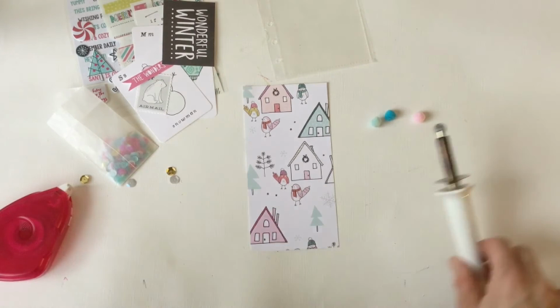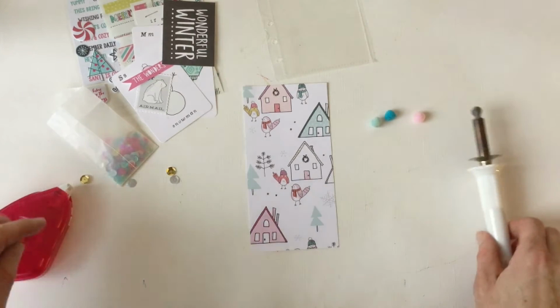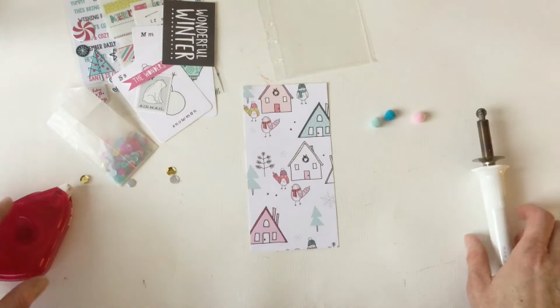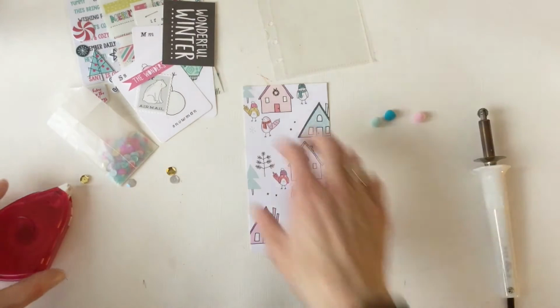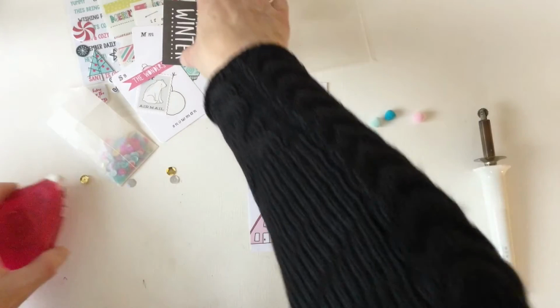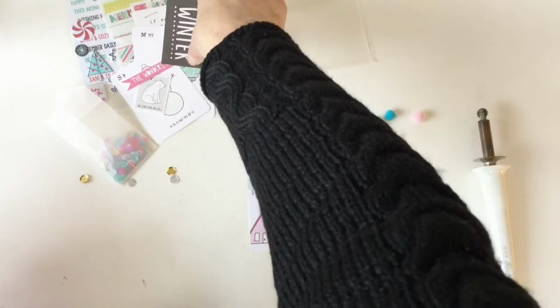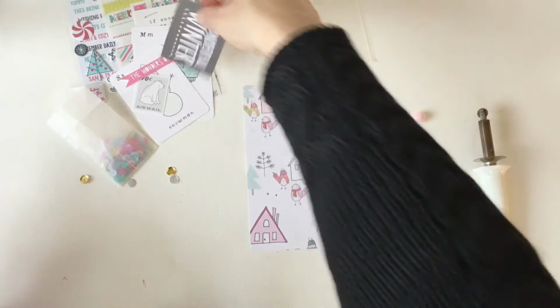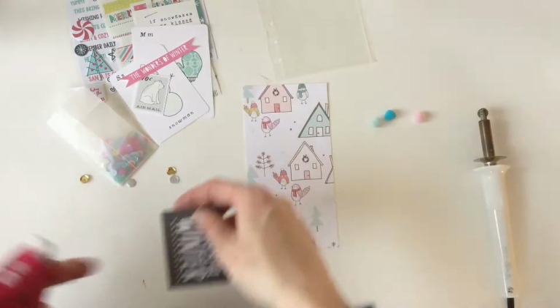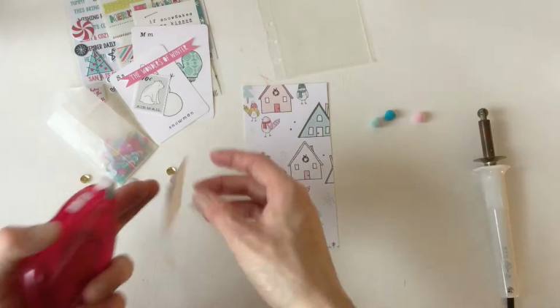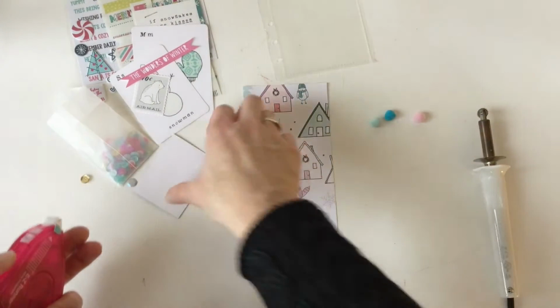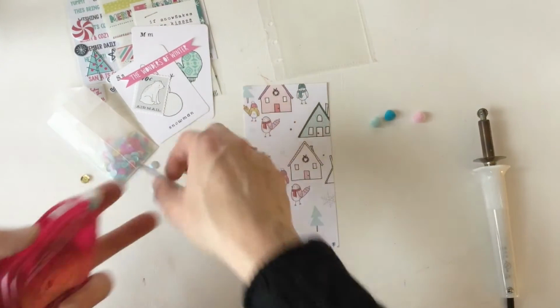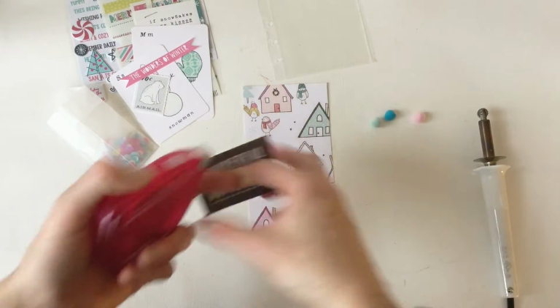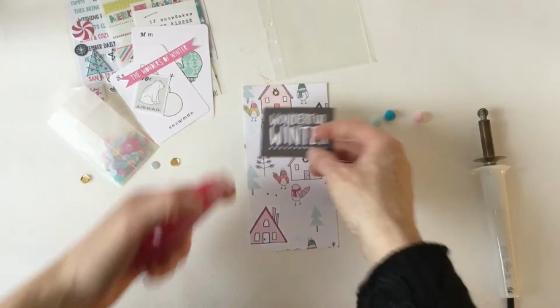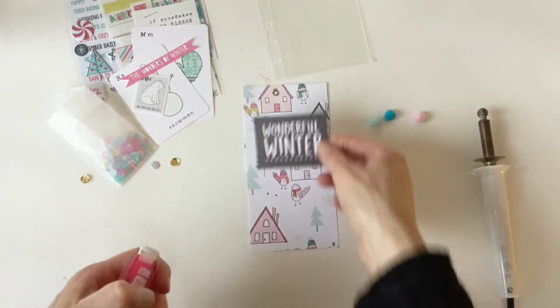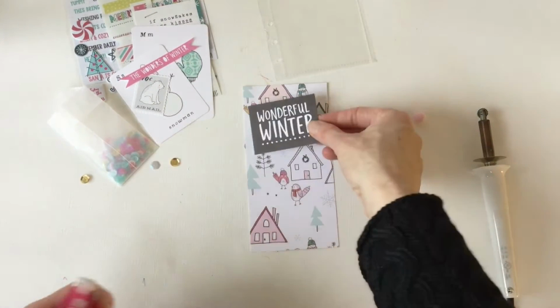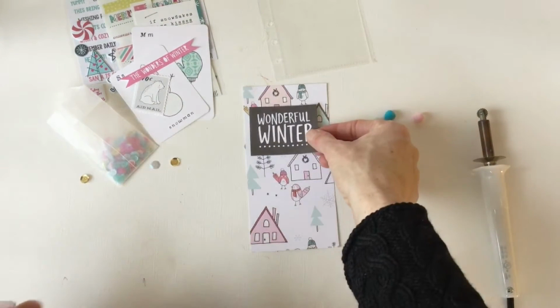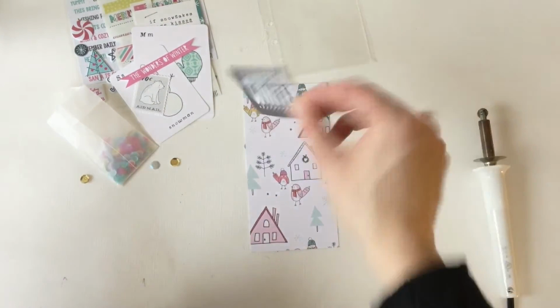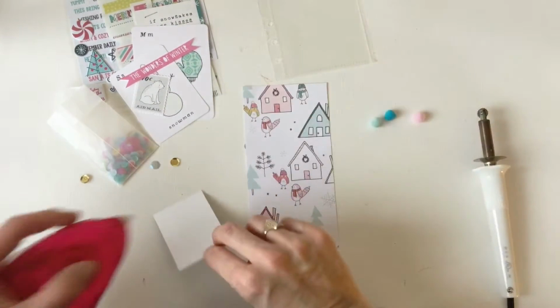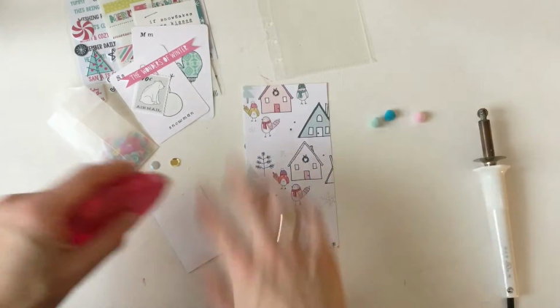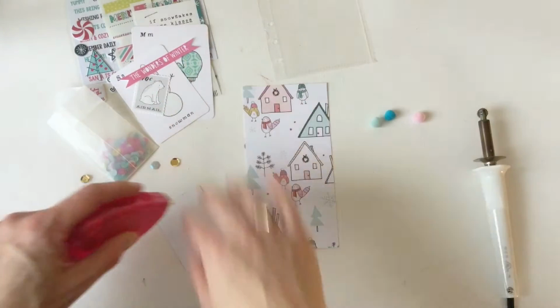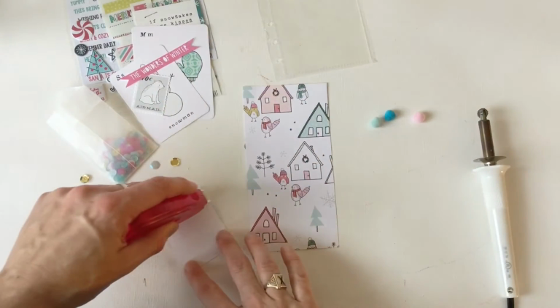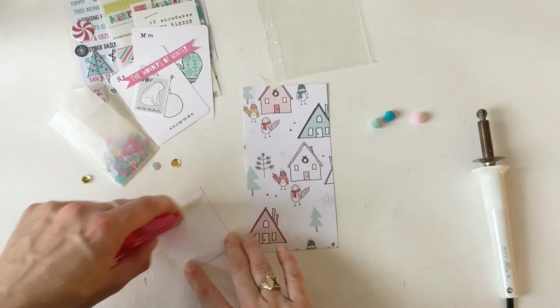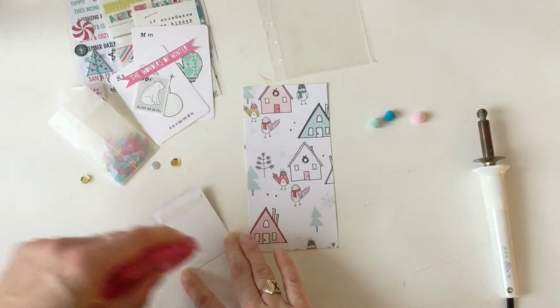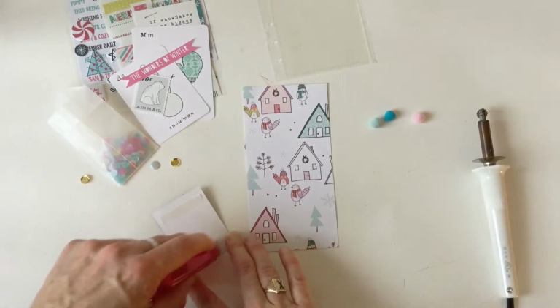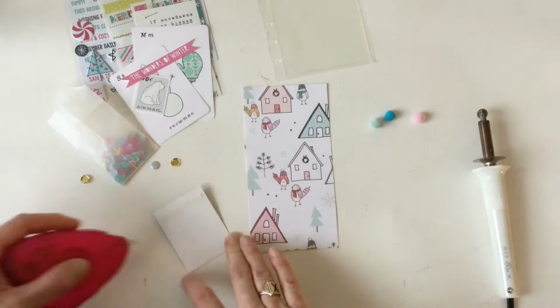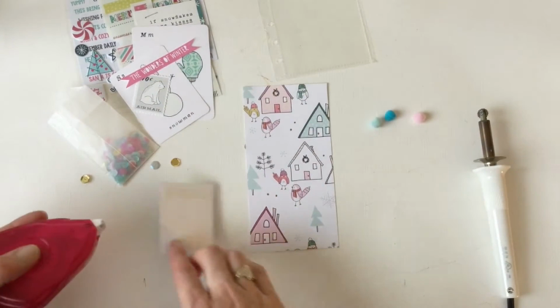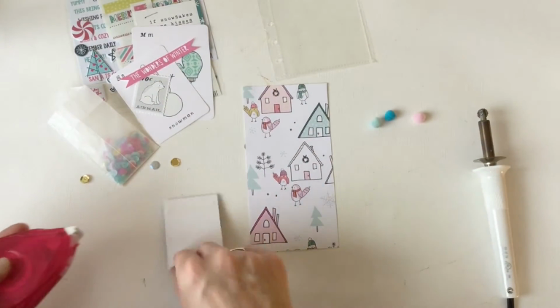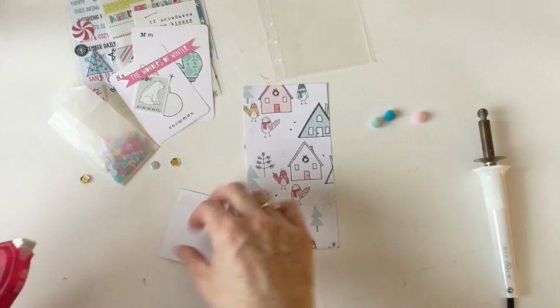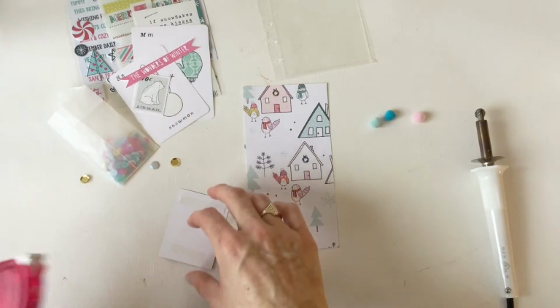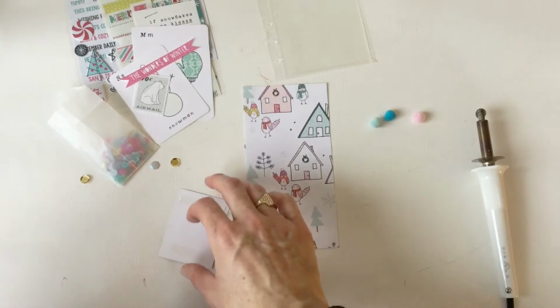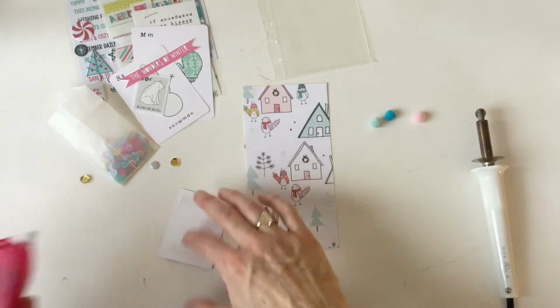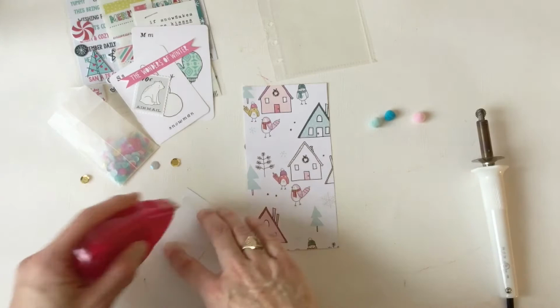I've turned this off because I don't want to burn myself. I really like the black — I'm going to have to cover up the birds, but that's okay. So these are die cuts, these are from crepe paper, Snow and Cocoa.